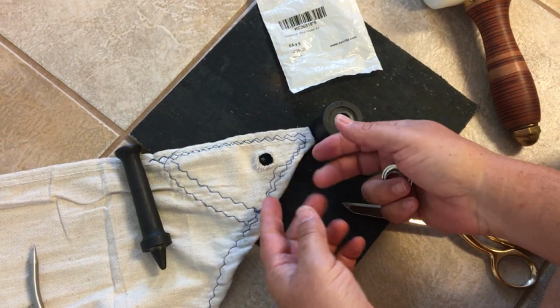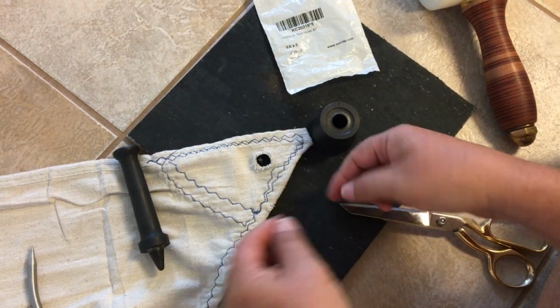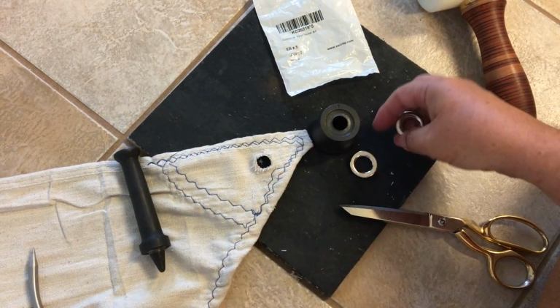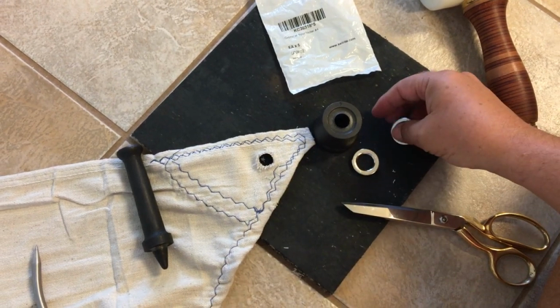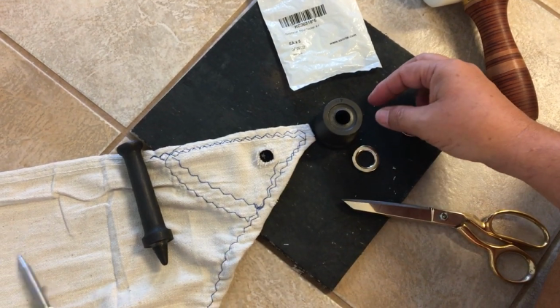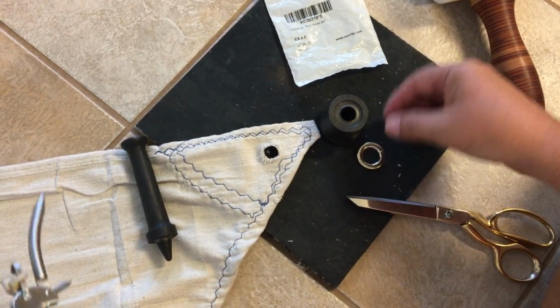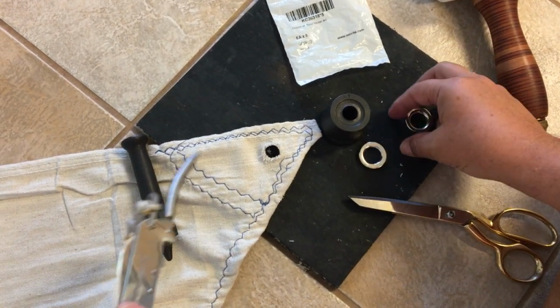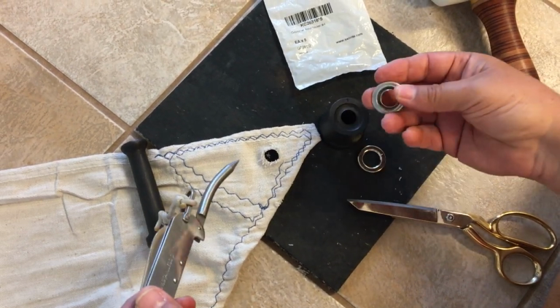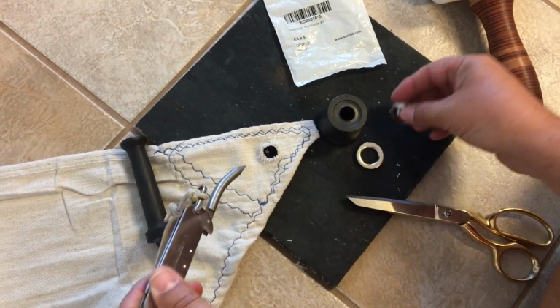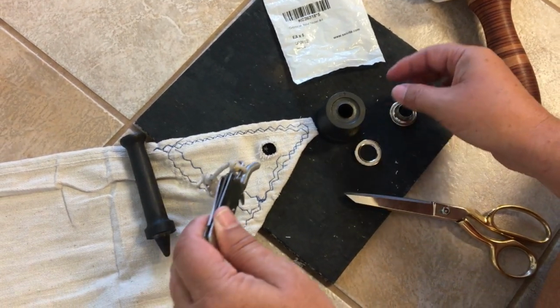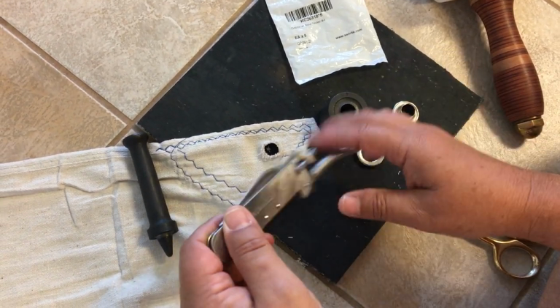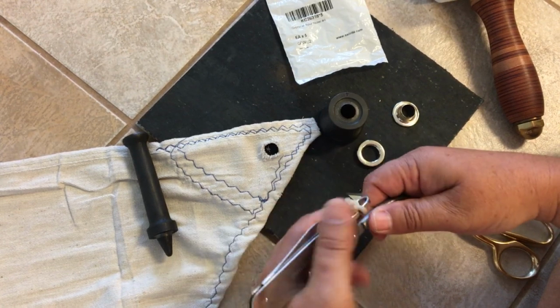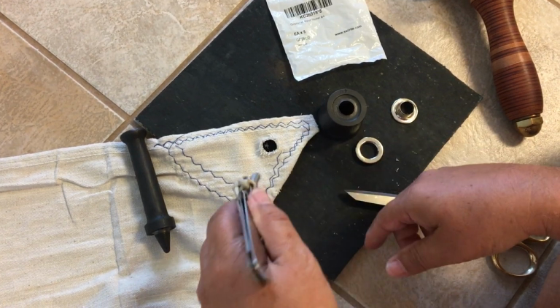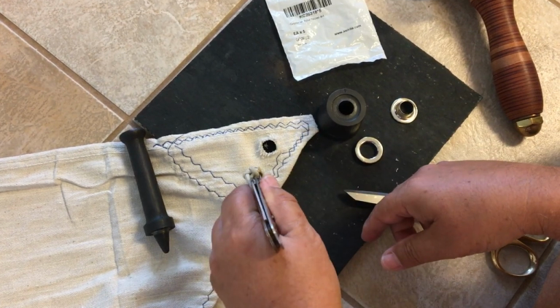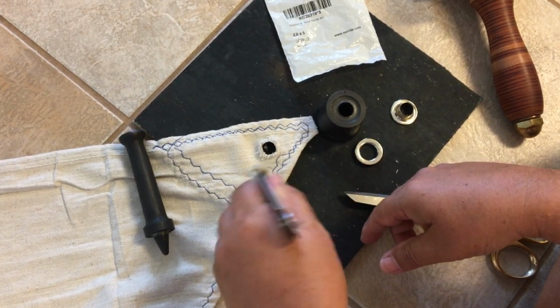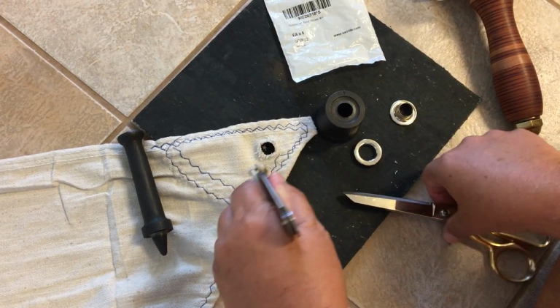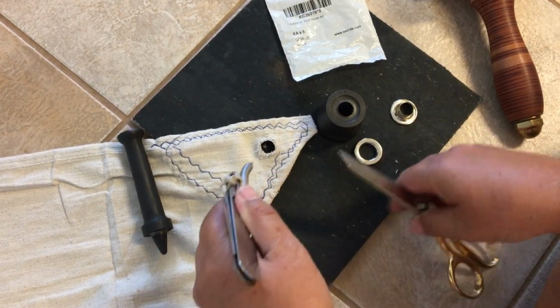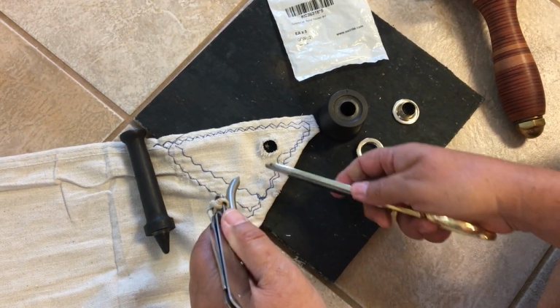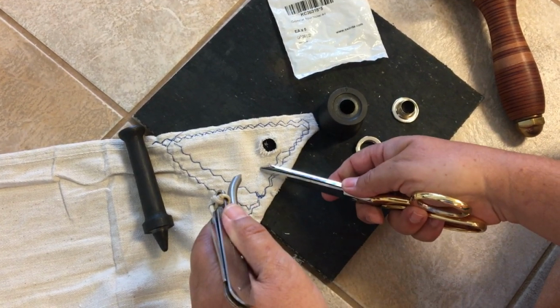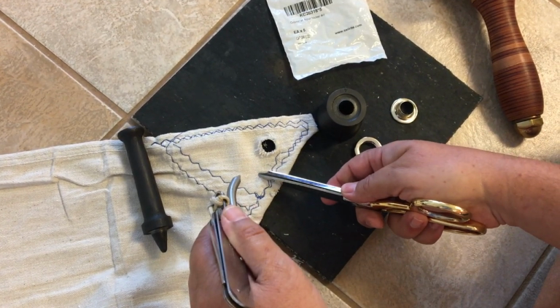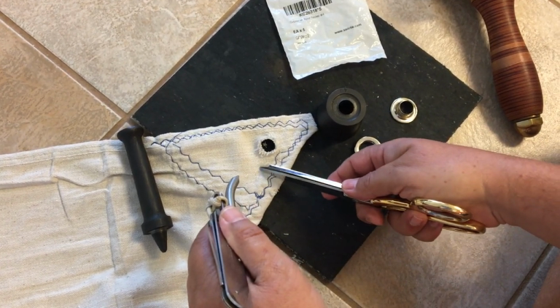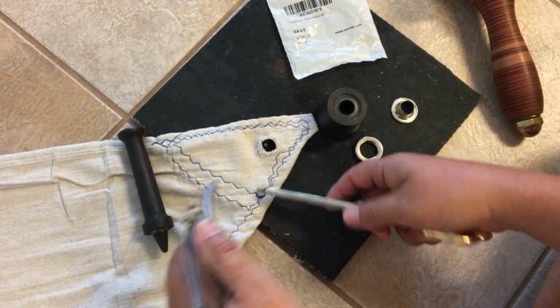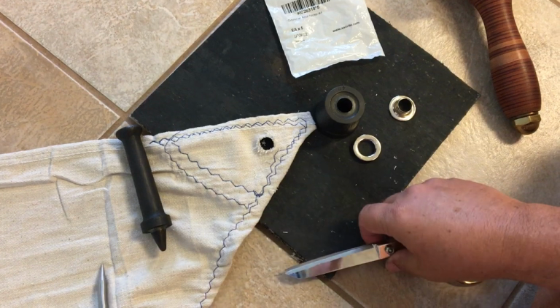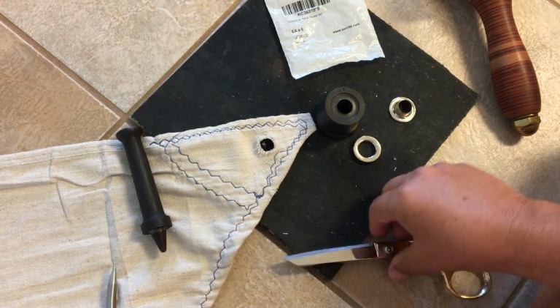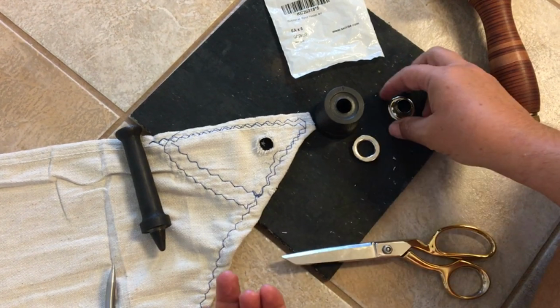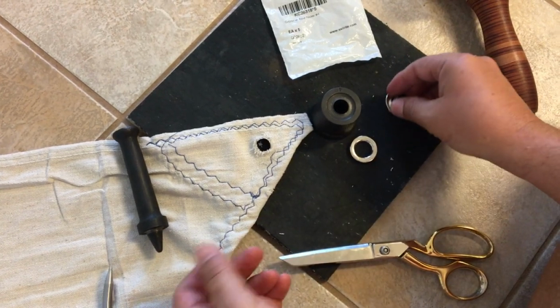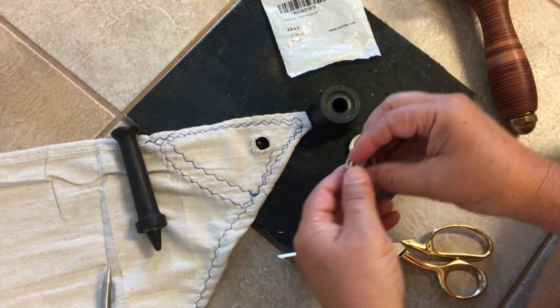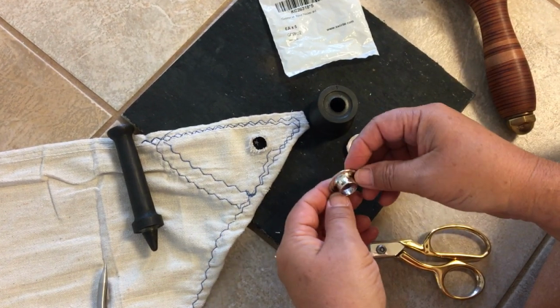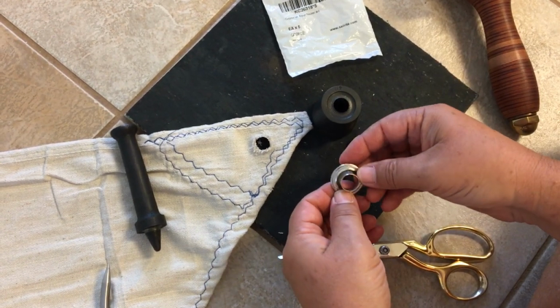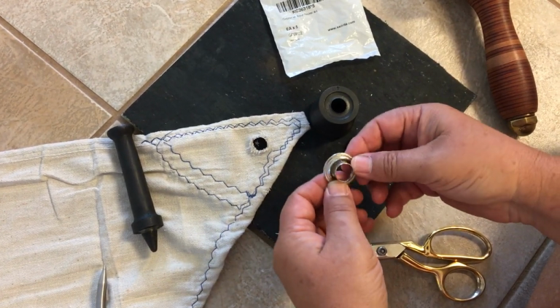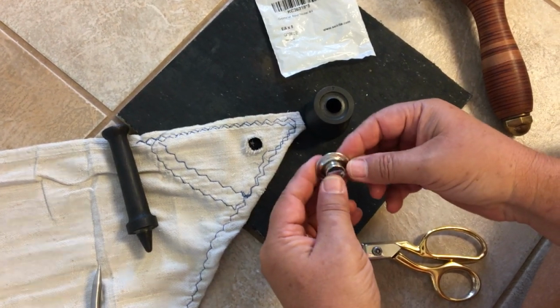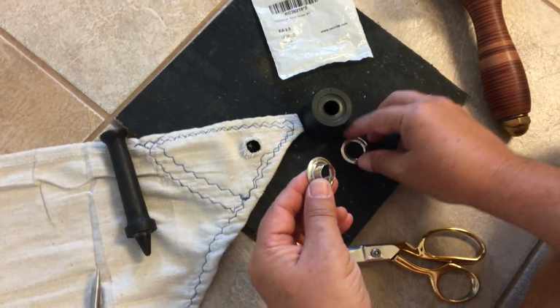Now this is just some cheapo drop cloth that we bought, so that's why it's so fuzzy. But to put the grommet in, you start by making a little hole and cut out a small circle to put through.